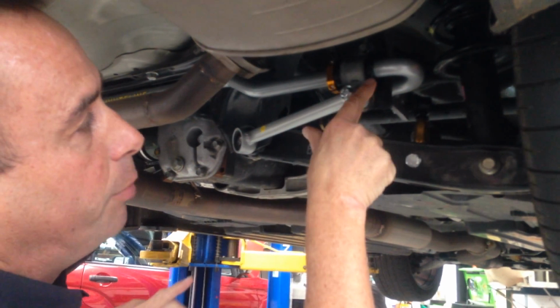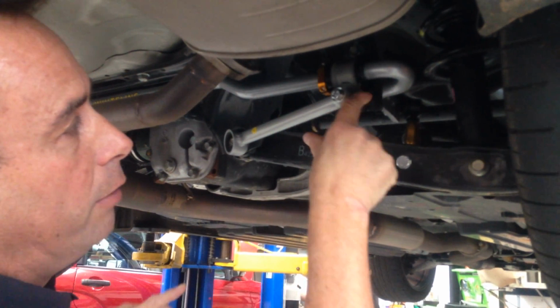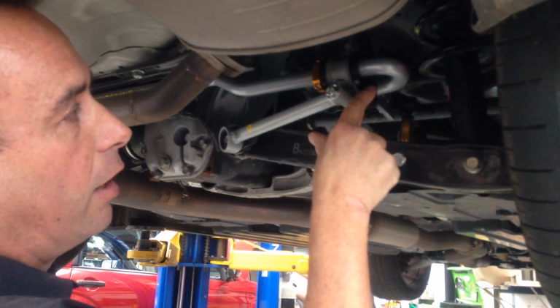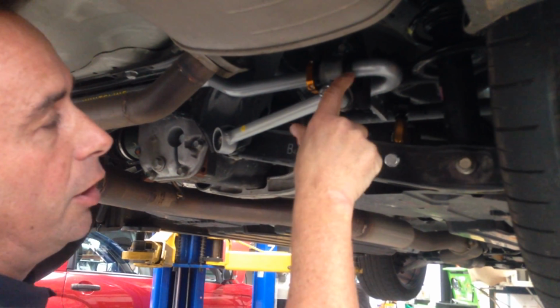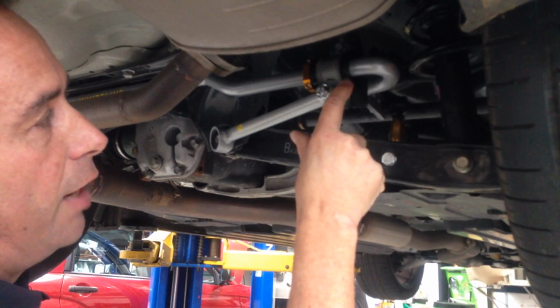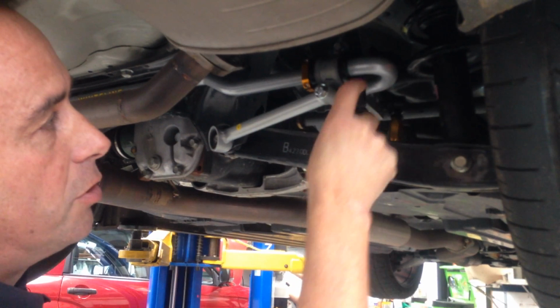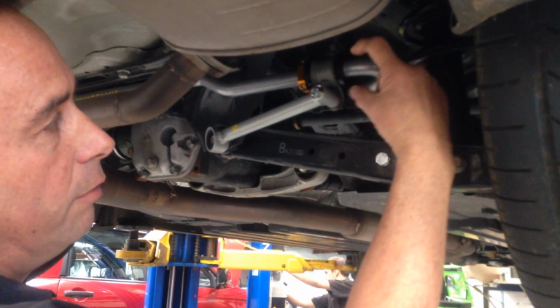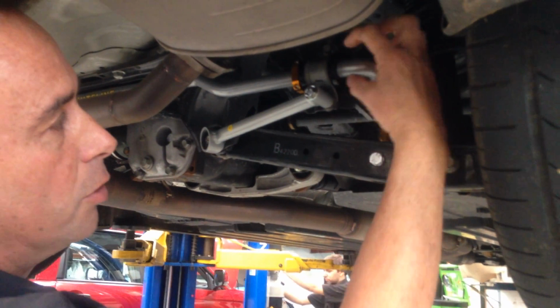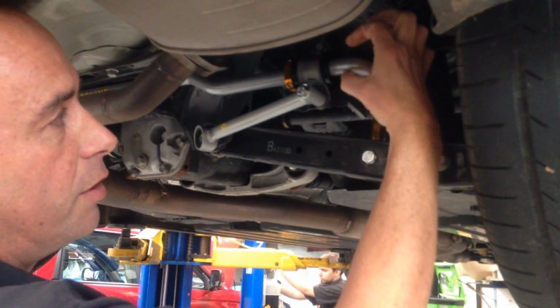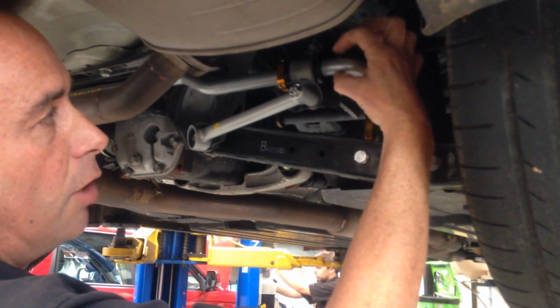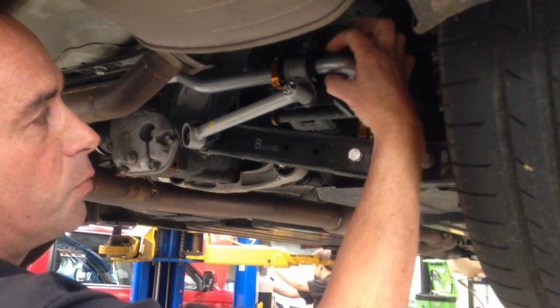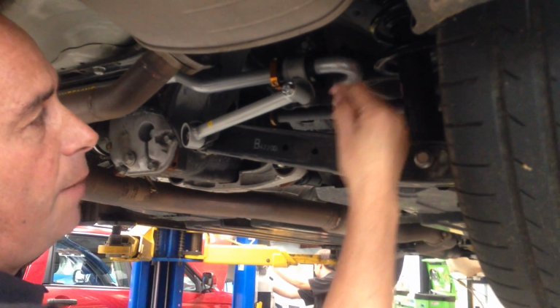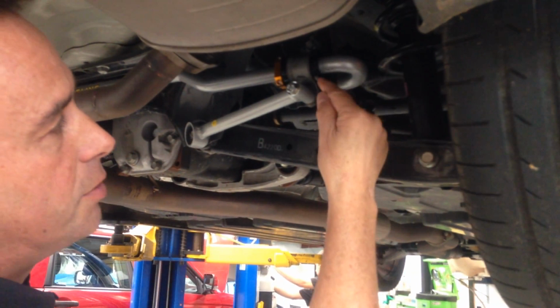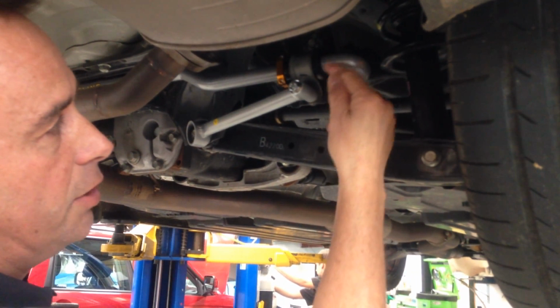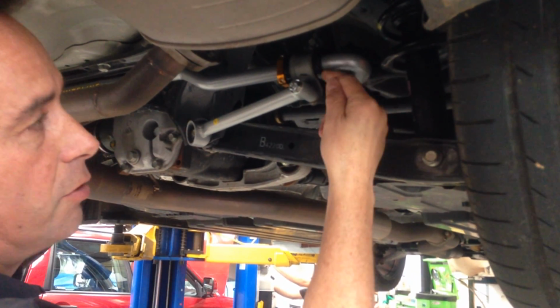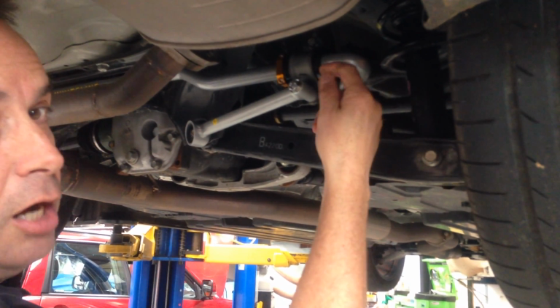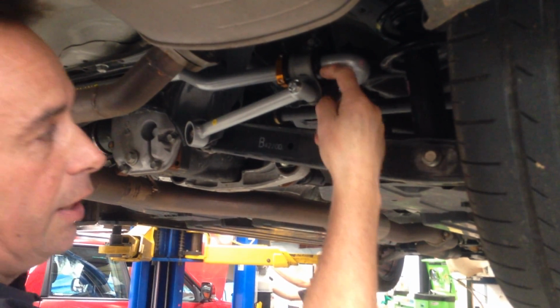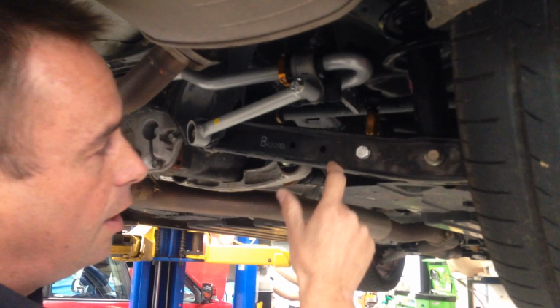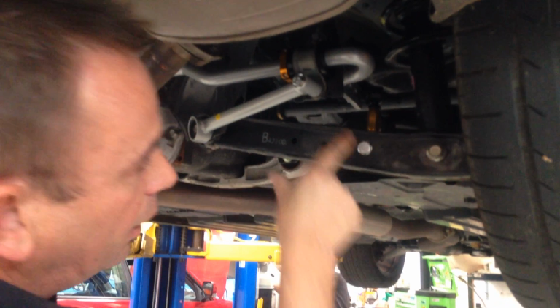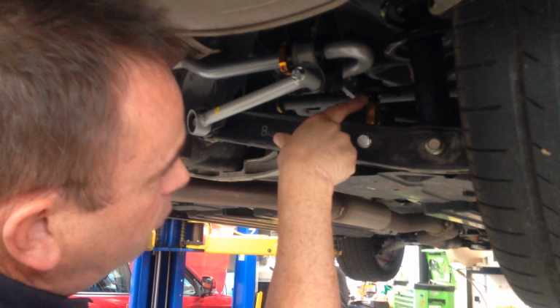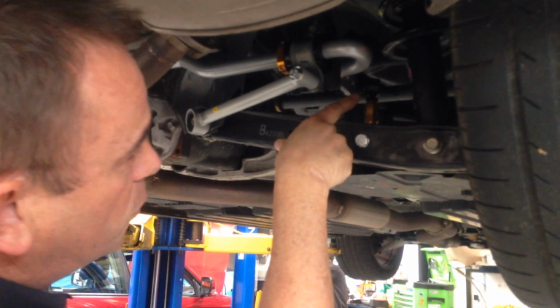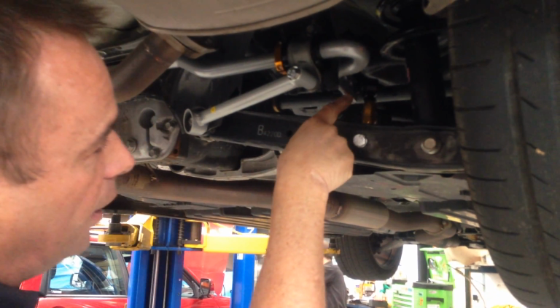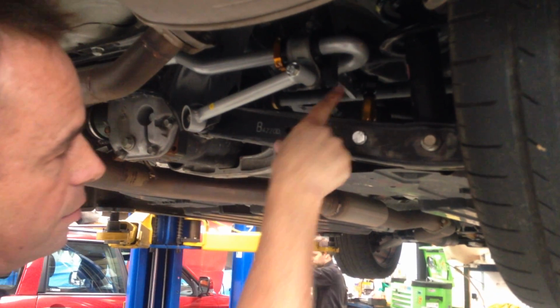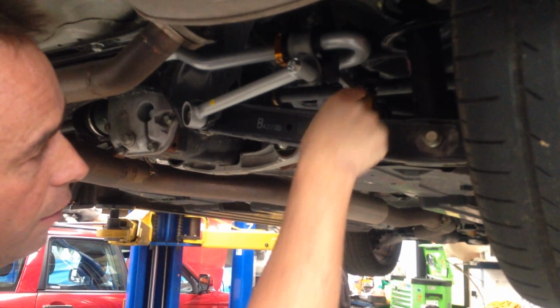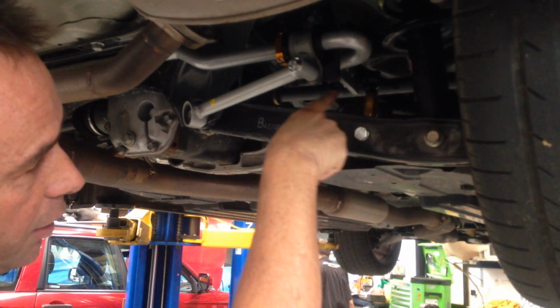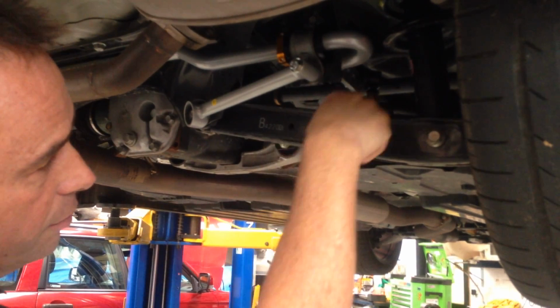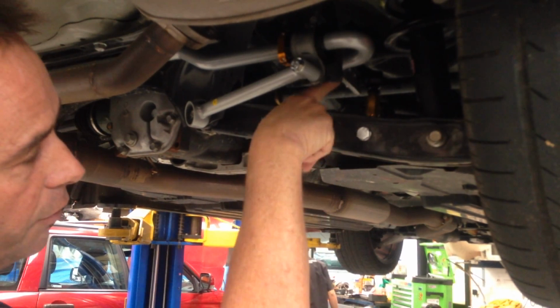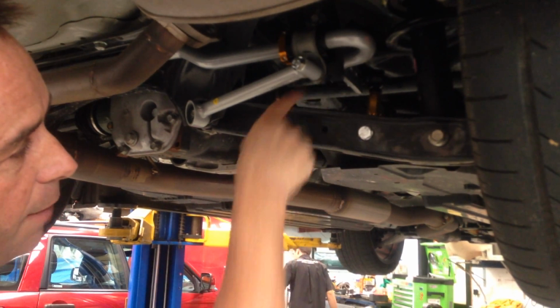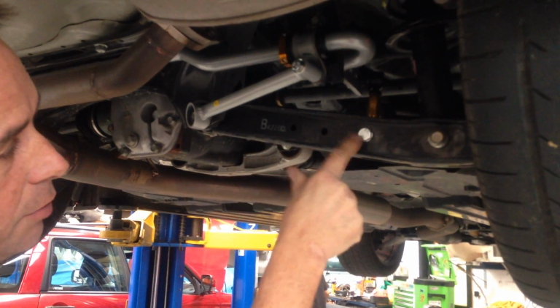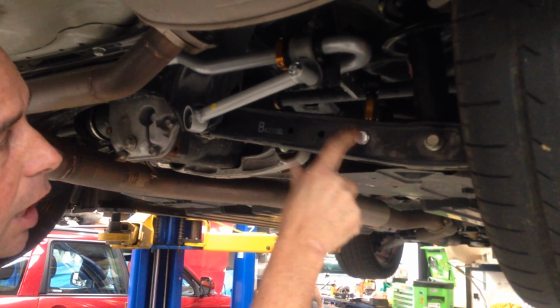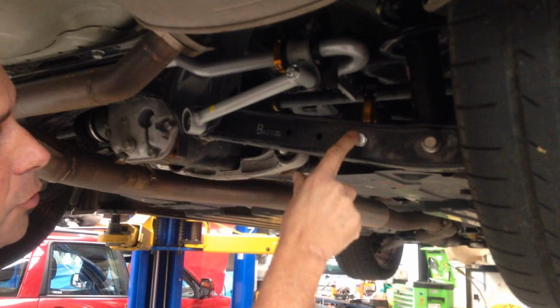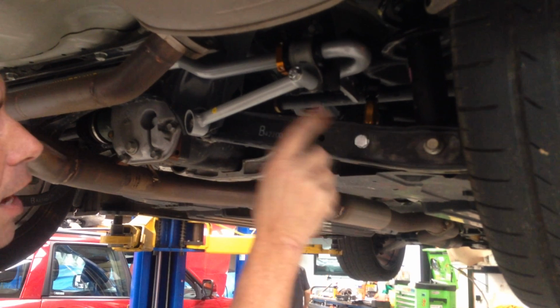There are brand new black polyurethane bushes to suit the thicker diameter sway bar, because this is a different size hole now, and it comes with new sway bar links that connect the sway bar to the lower control arm.